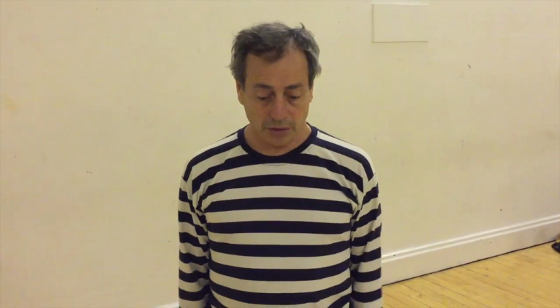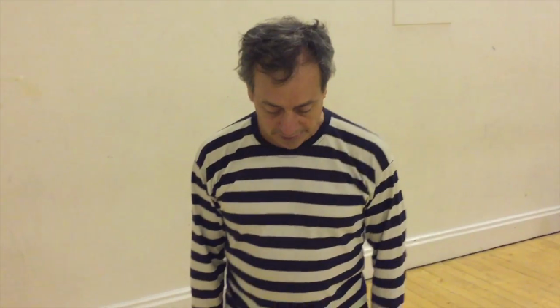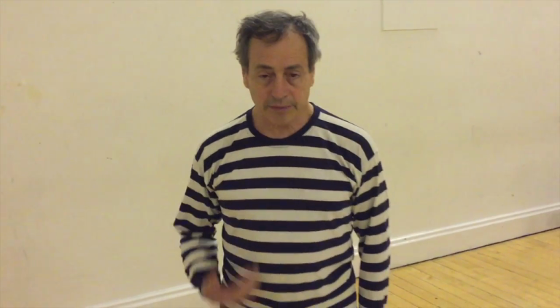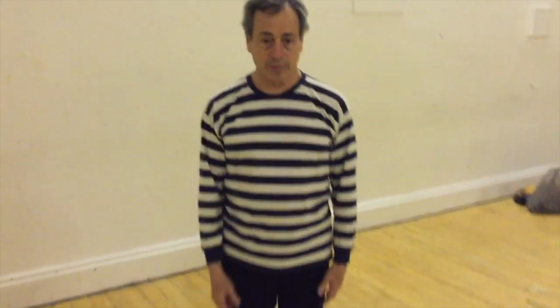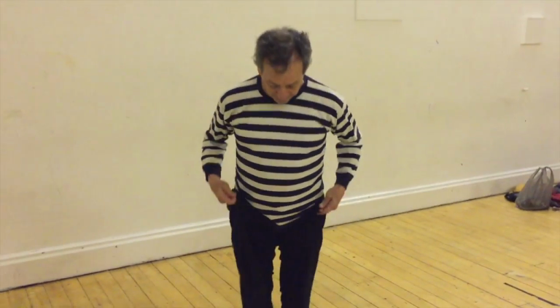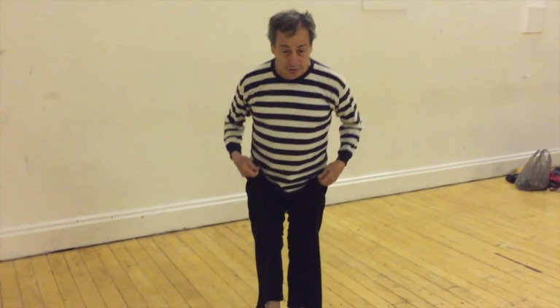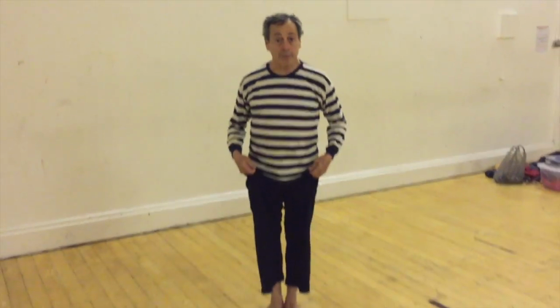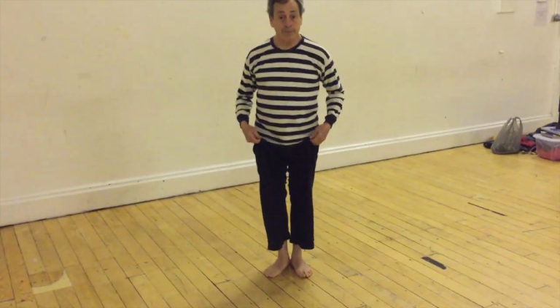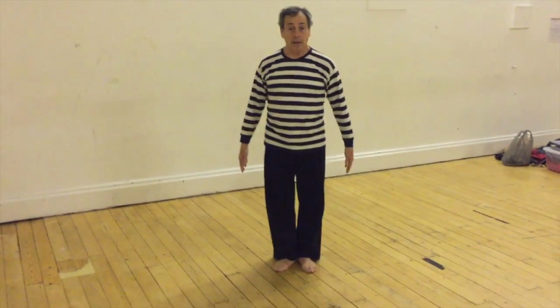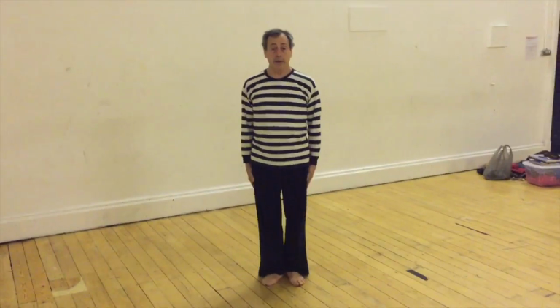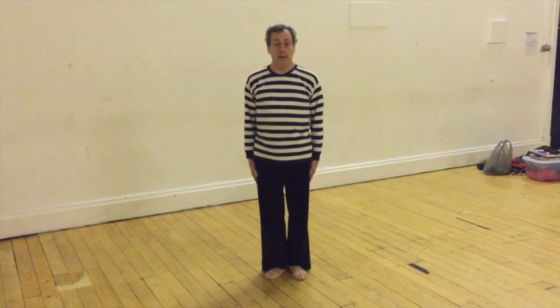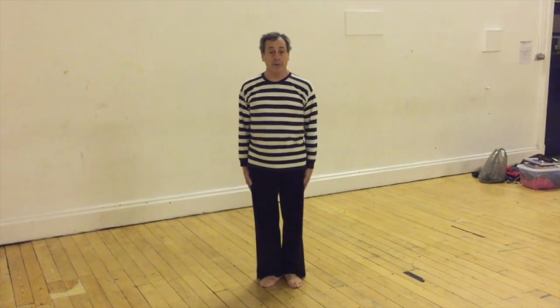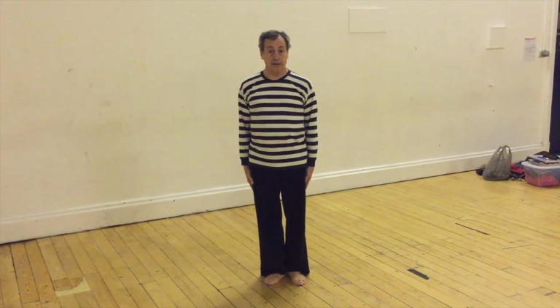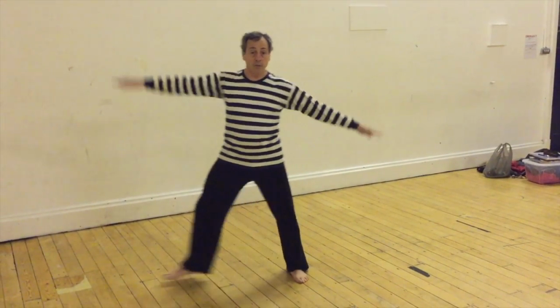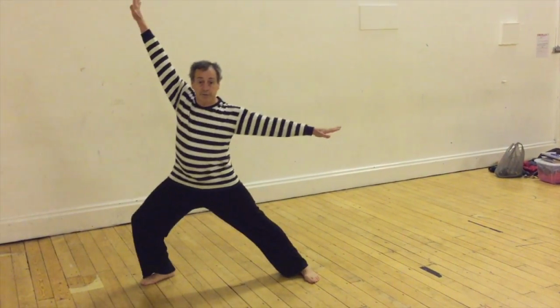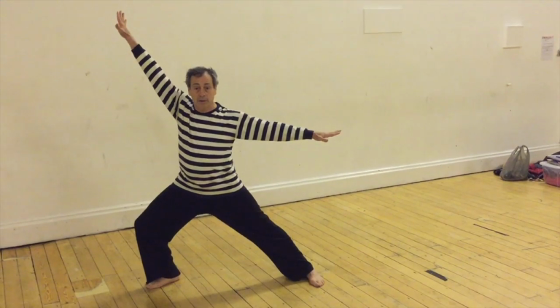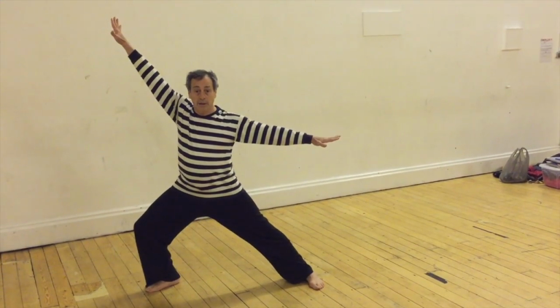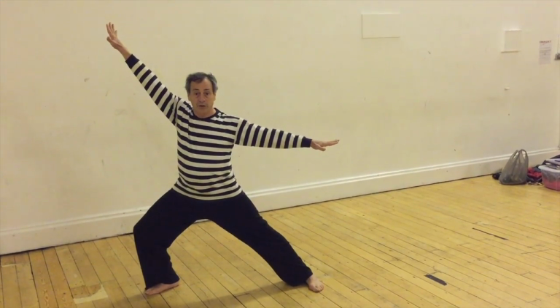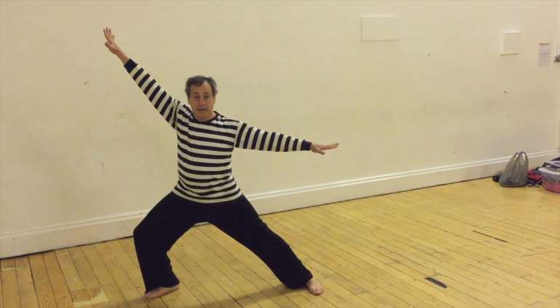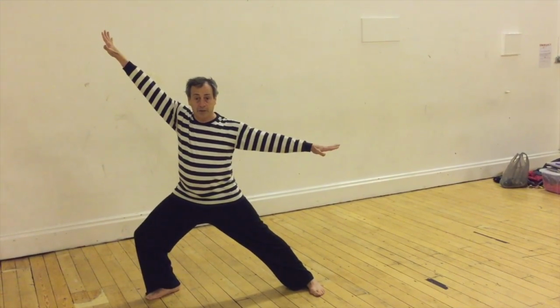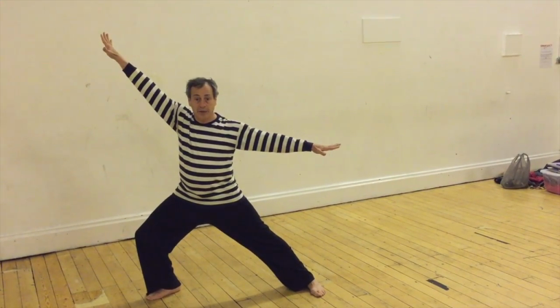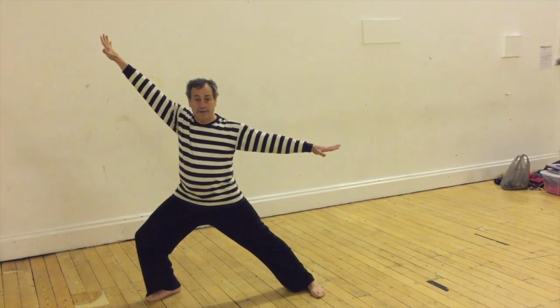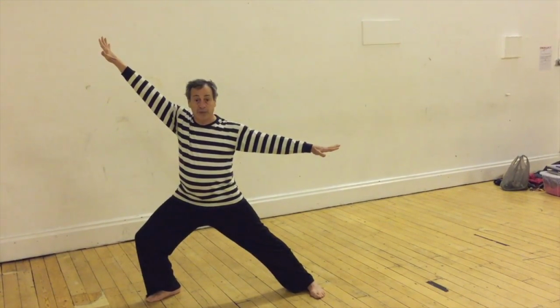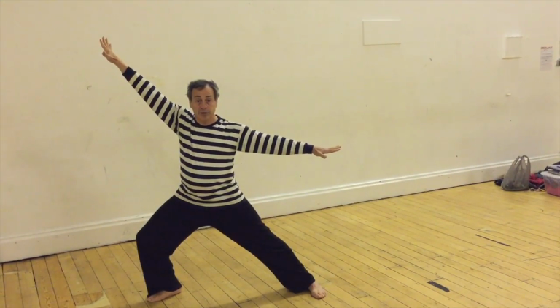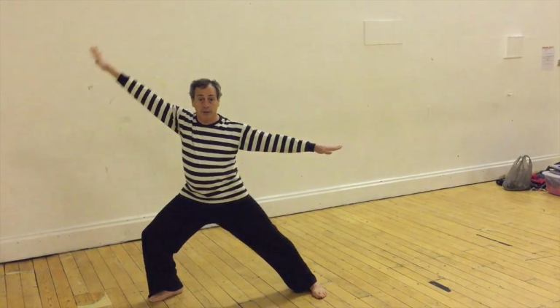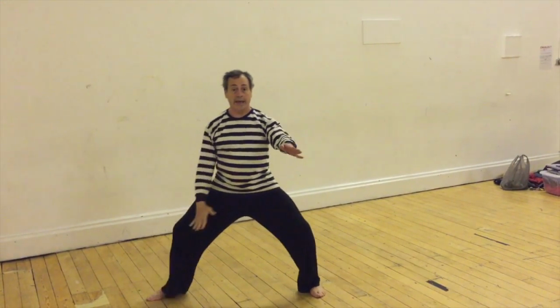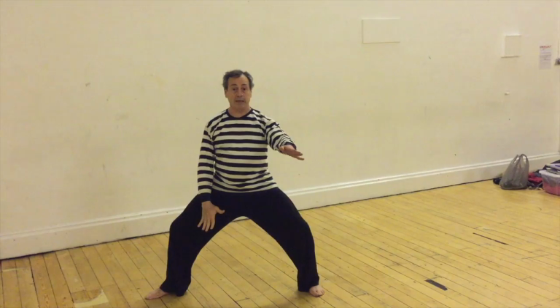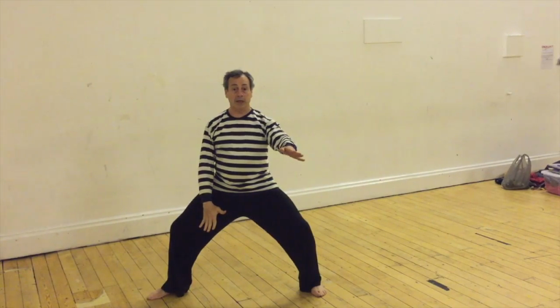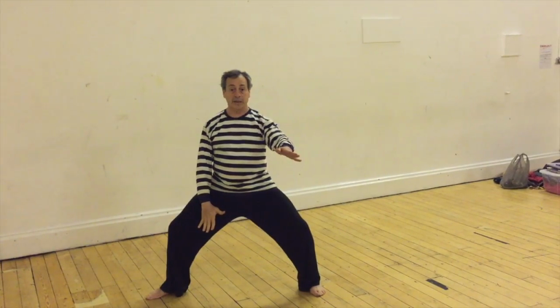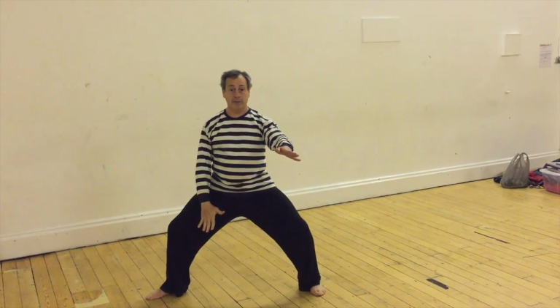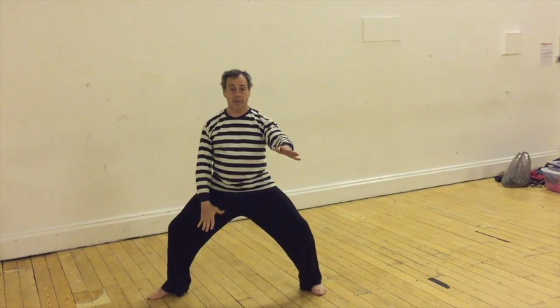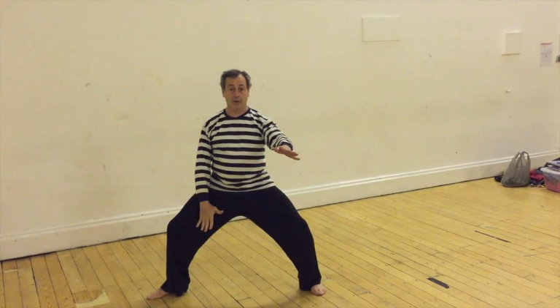So it starts like this — really simple. Feet are turned out, and I open out to the side in one movement. The arms are straight, fingers are open. Now I move my center, and at the same time I move my limbs — my legs and my arms.